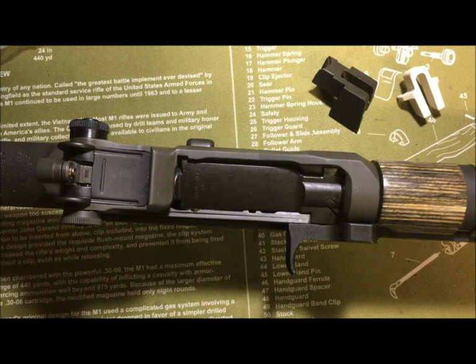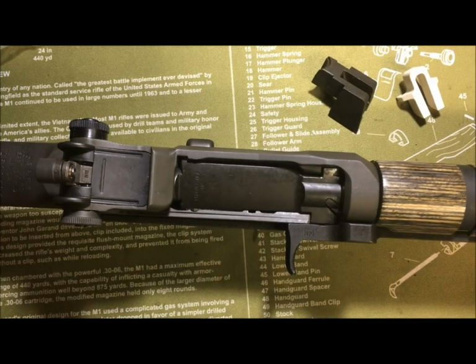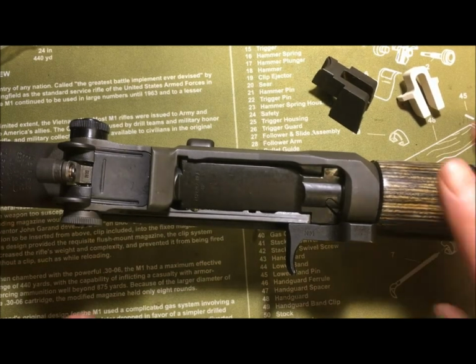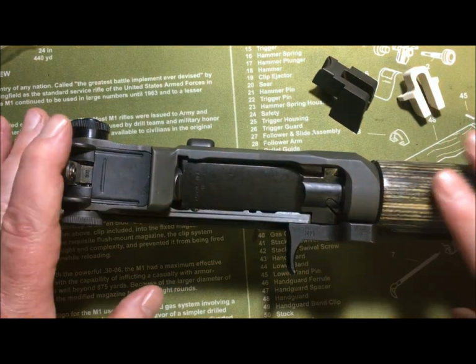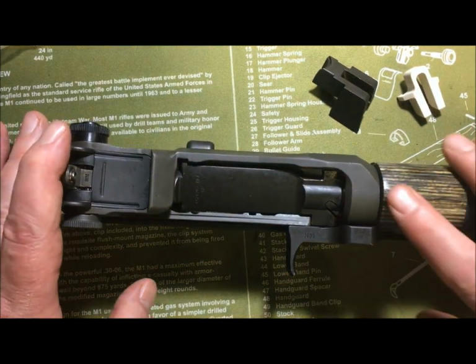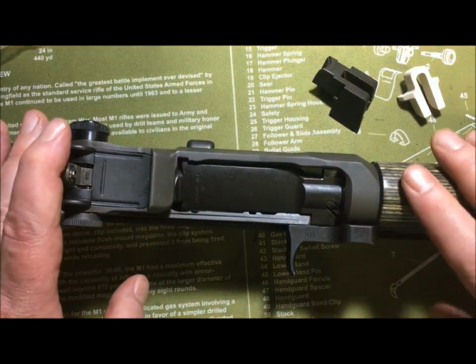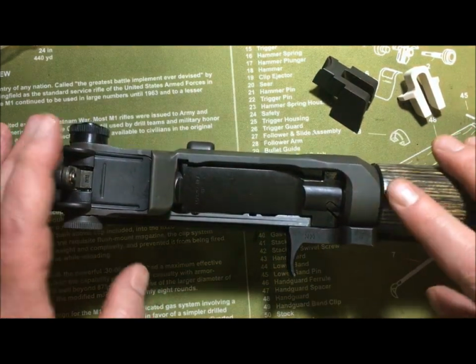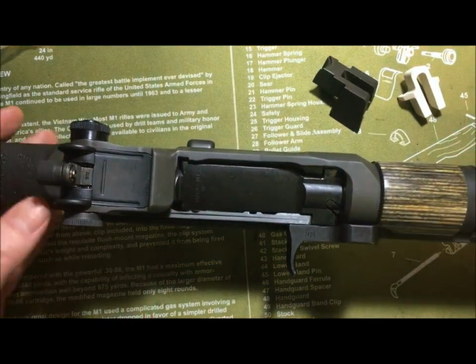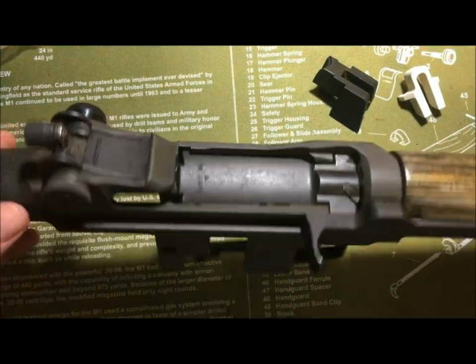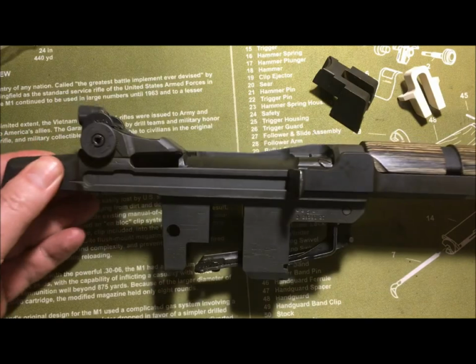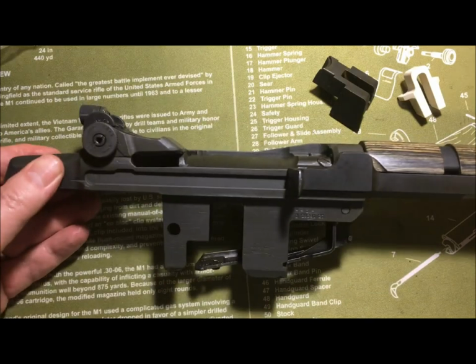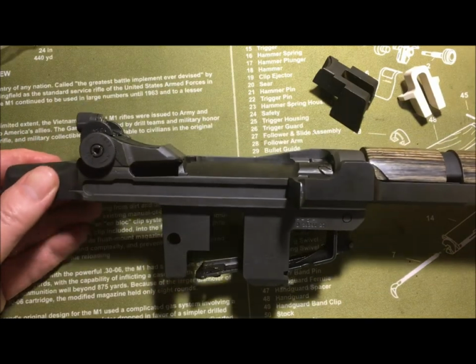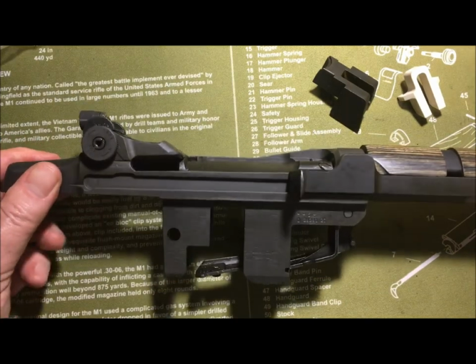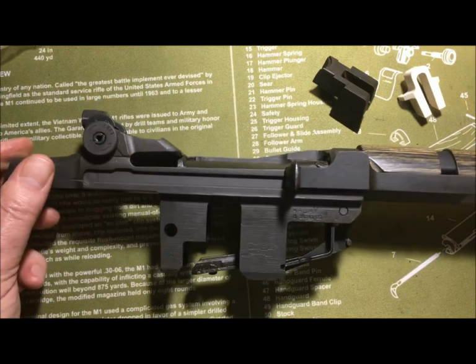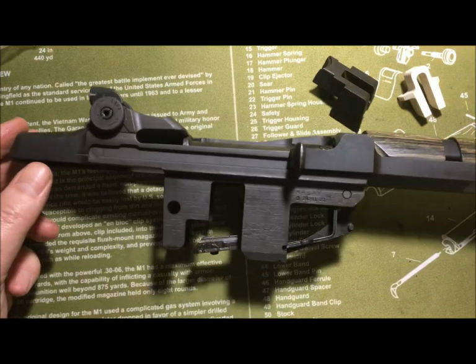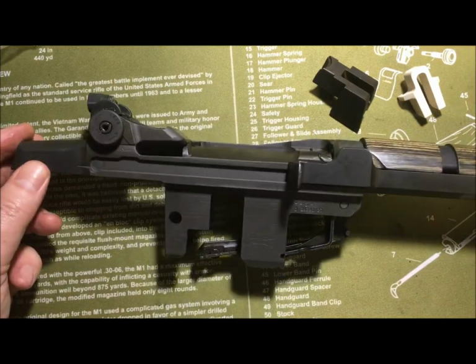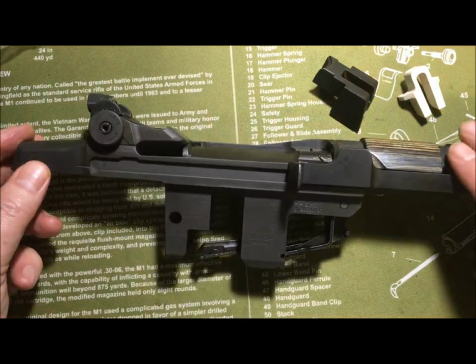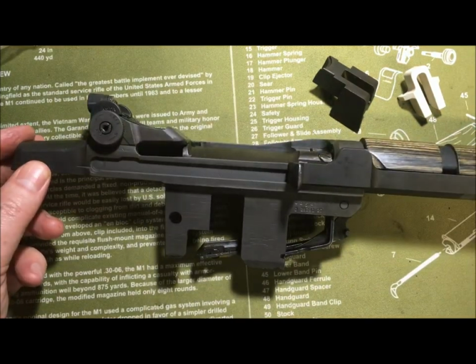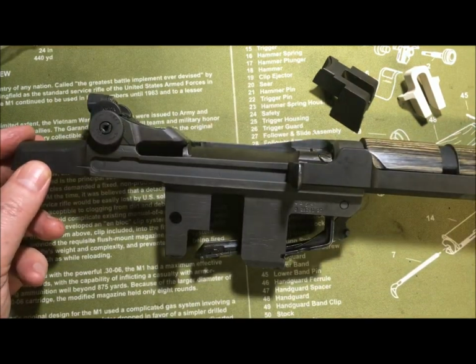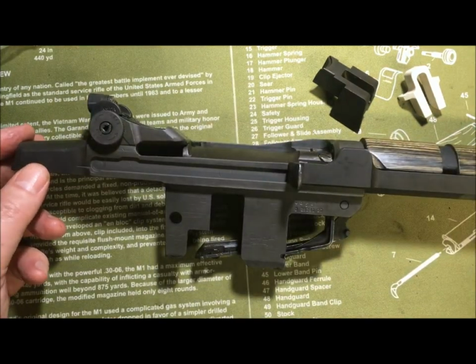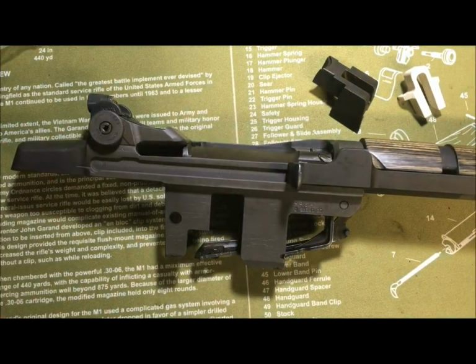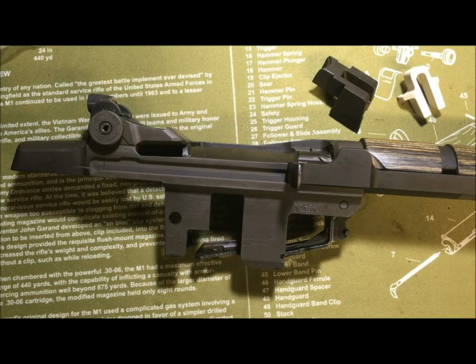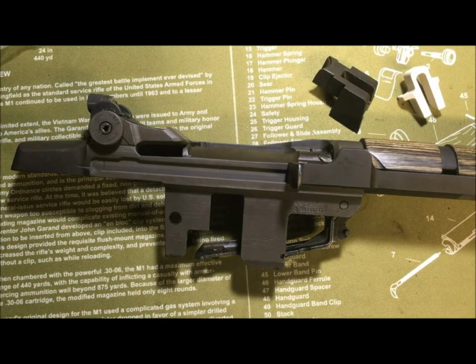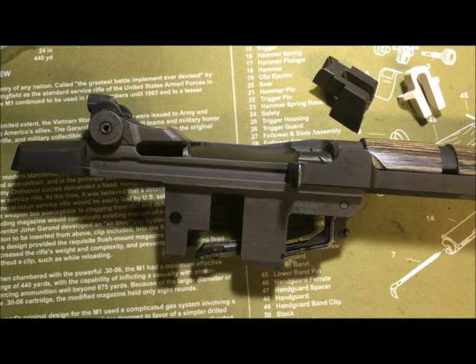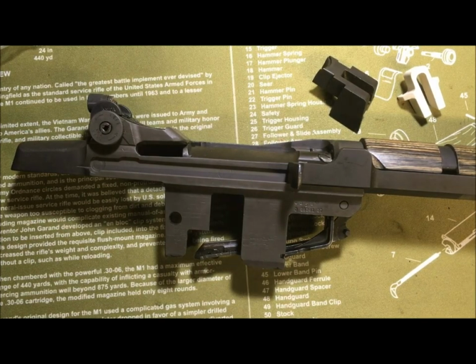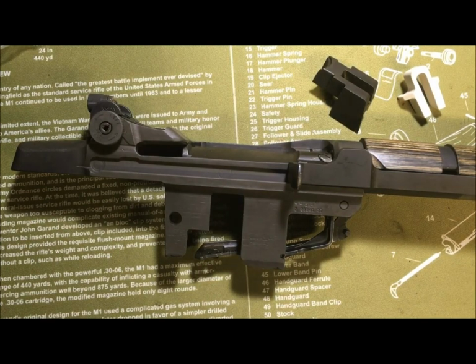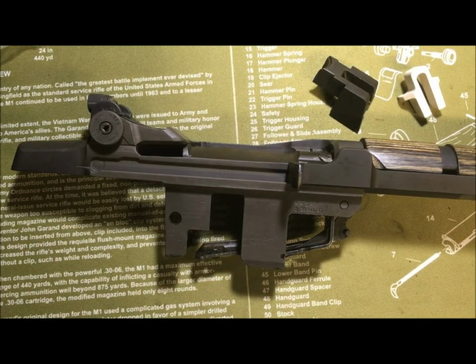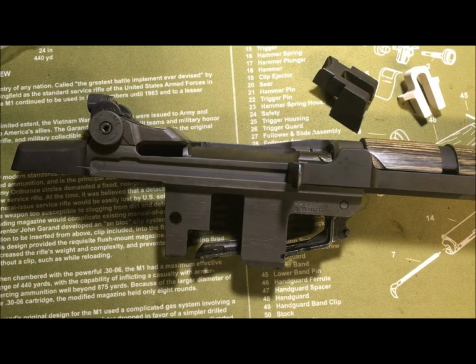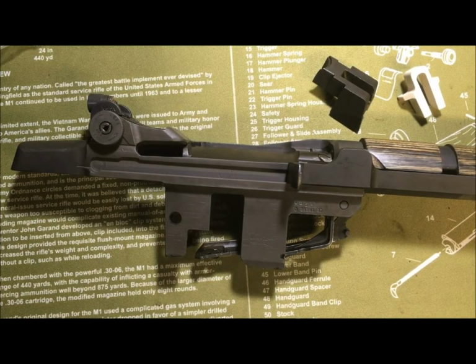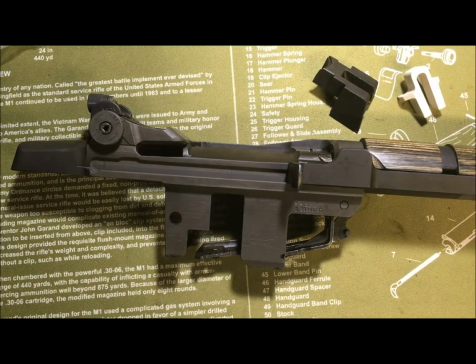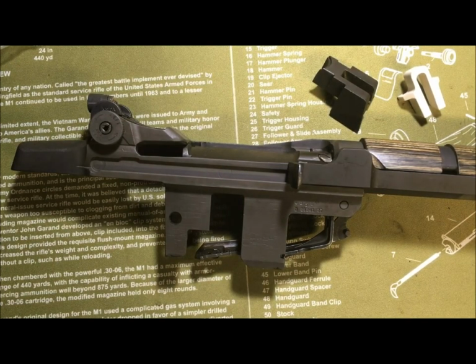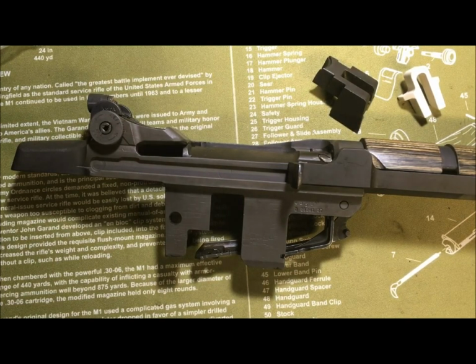In my case, this is the only rifle that I have in .308, and it's the only rifle I have with this beautiful green and black laminated stock. So it's not hard for me to make sure that I'm putting the right caliber in.